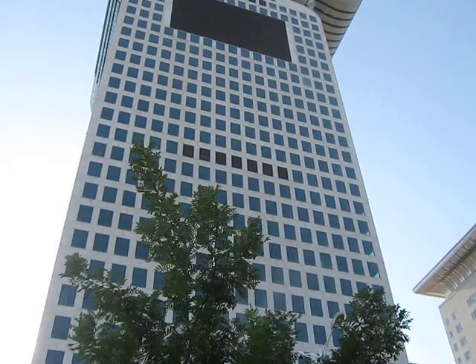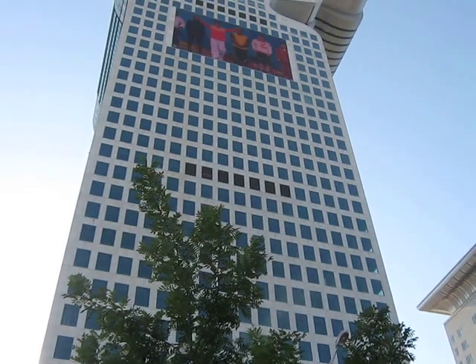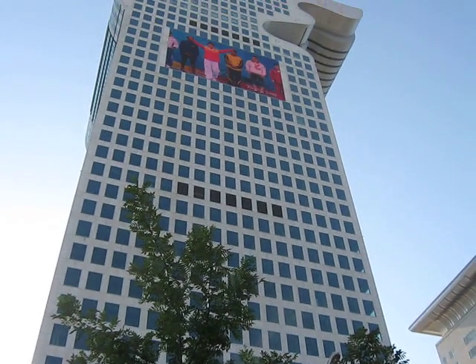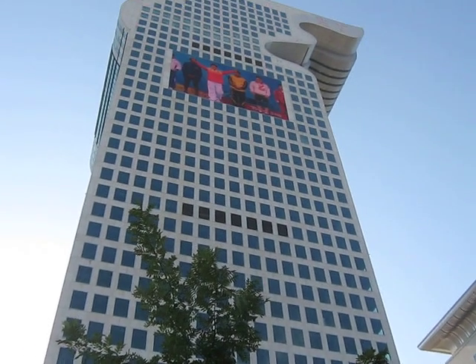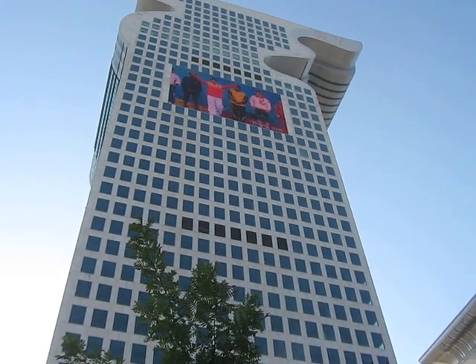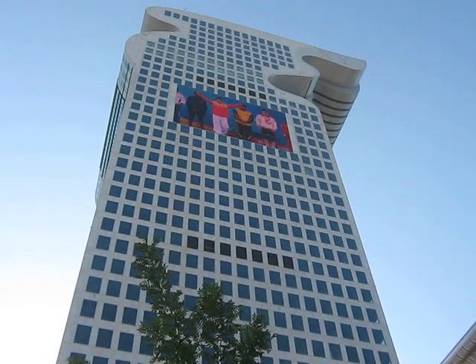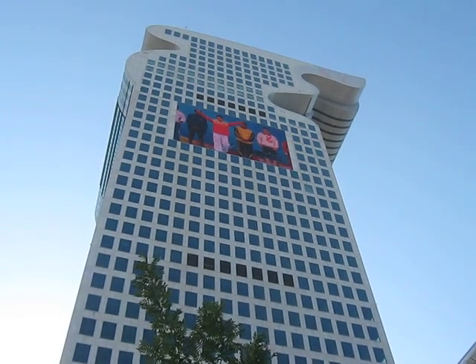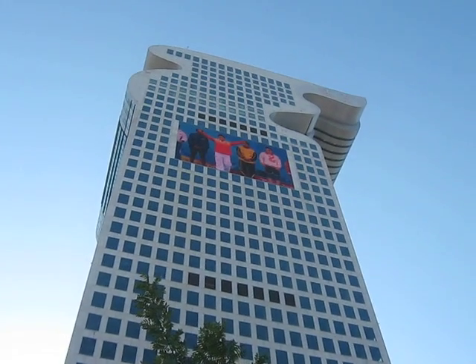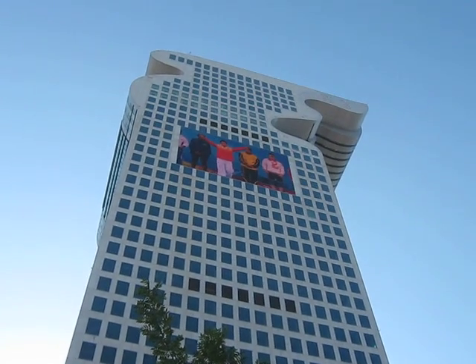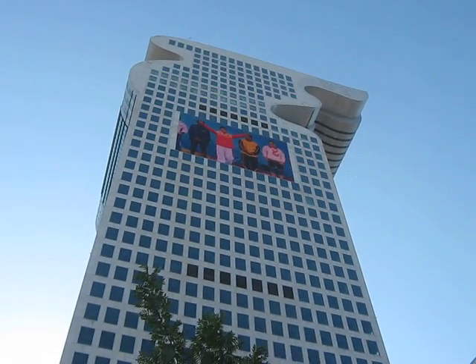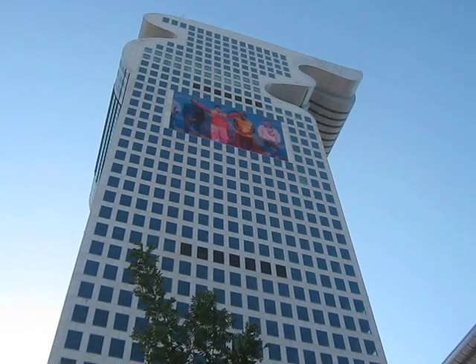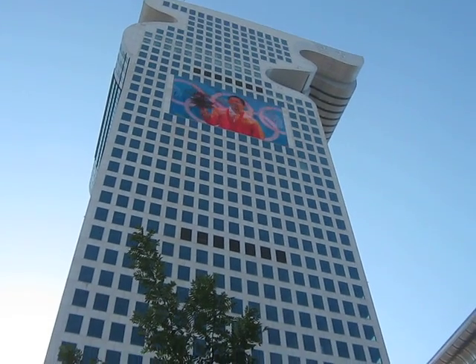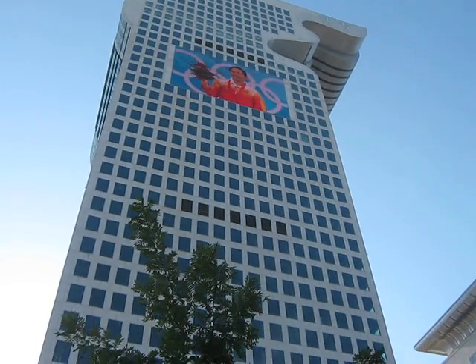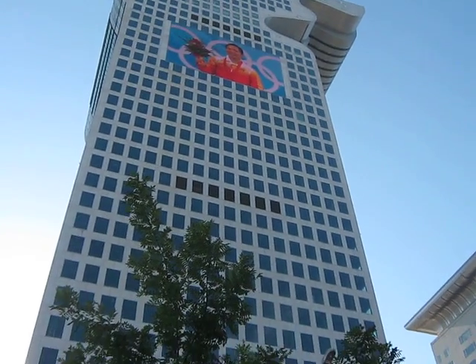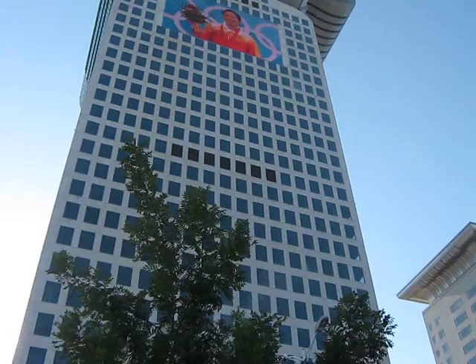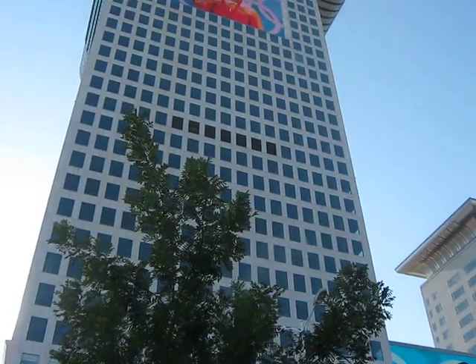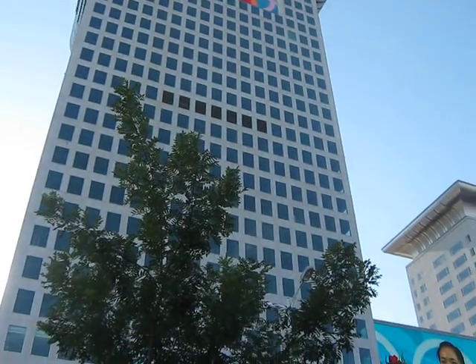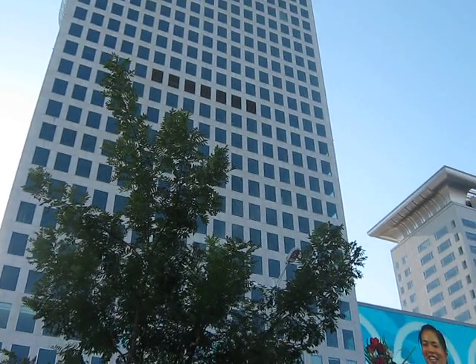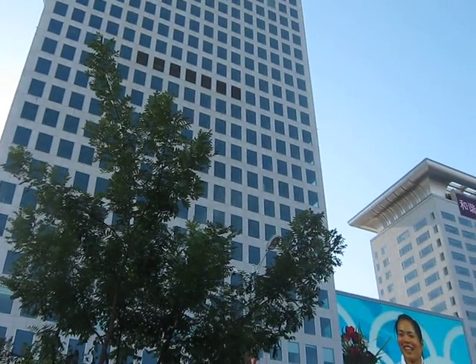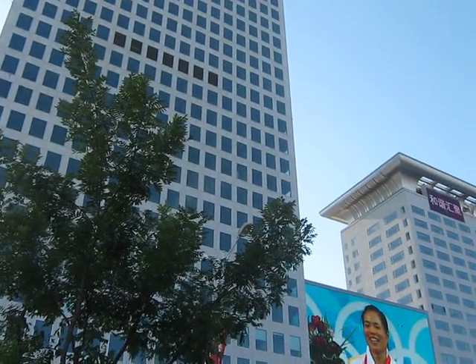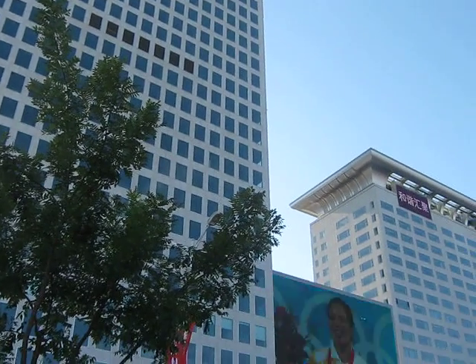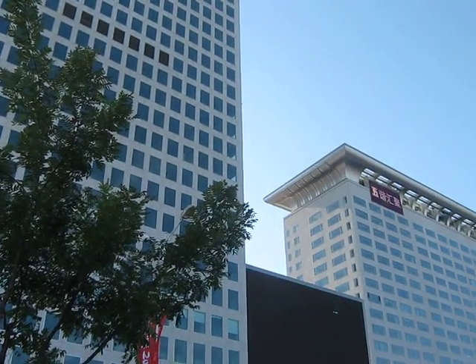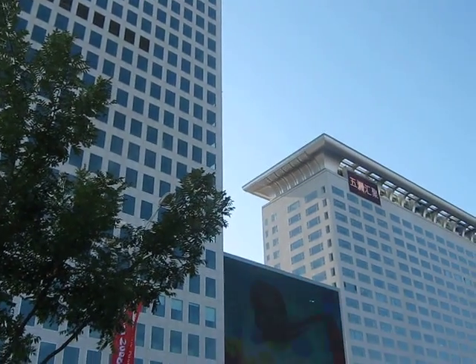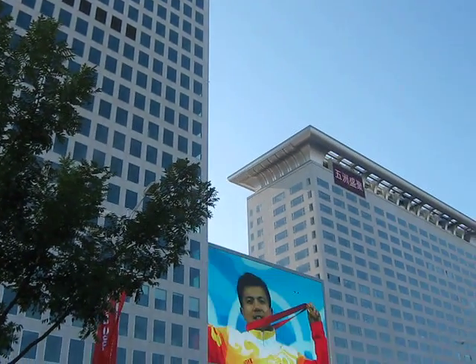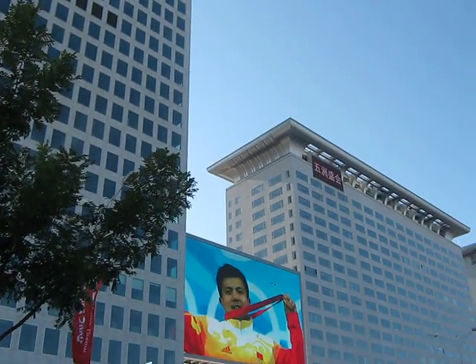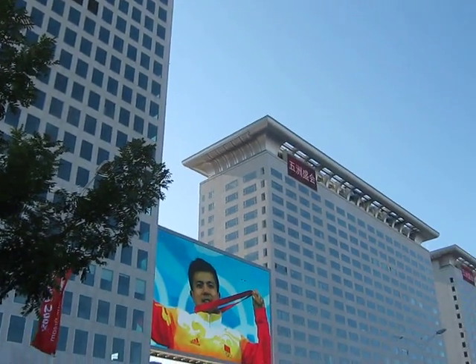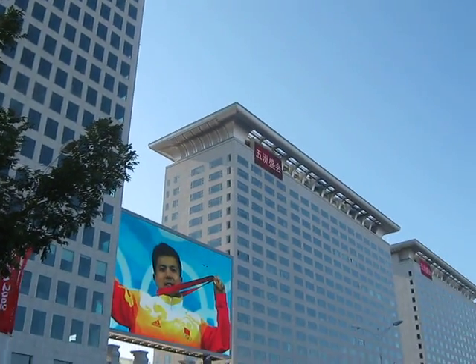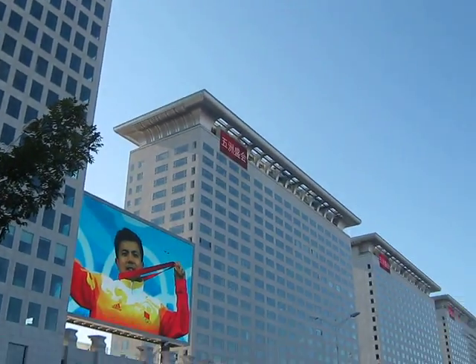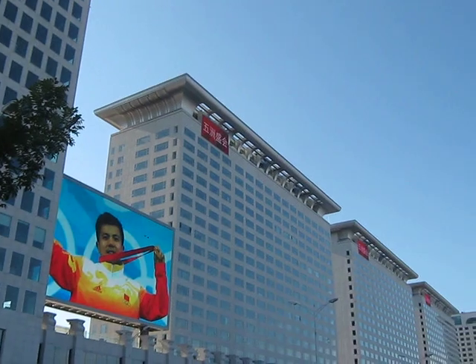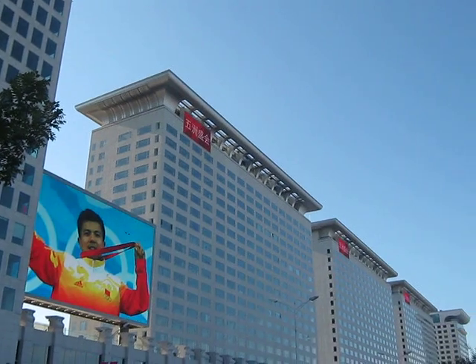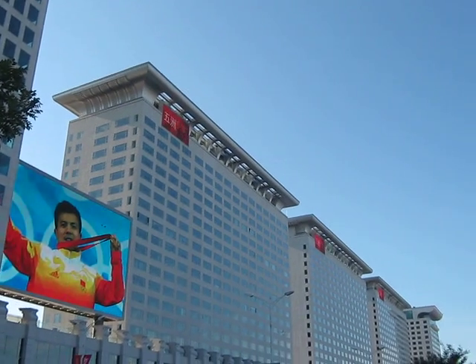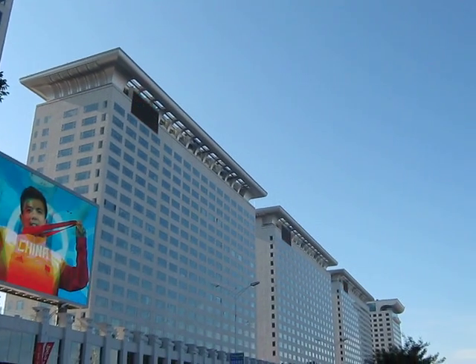This is one of the hotels here in Beijing which they built for the Olympics, and all the connecting buildings of this one monumental hotel.